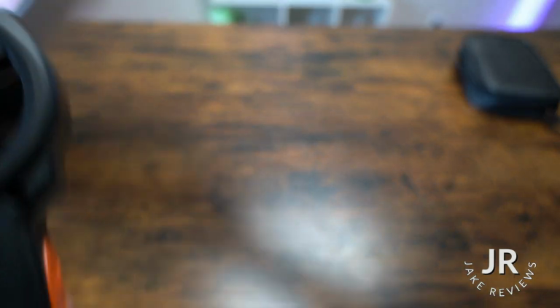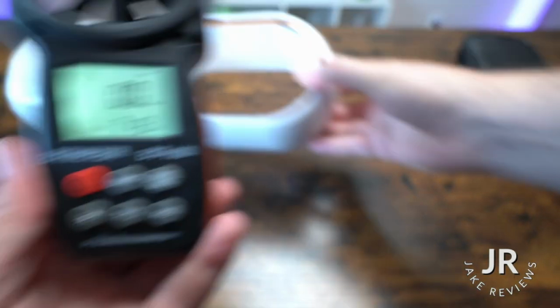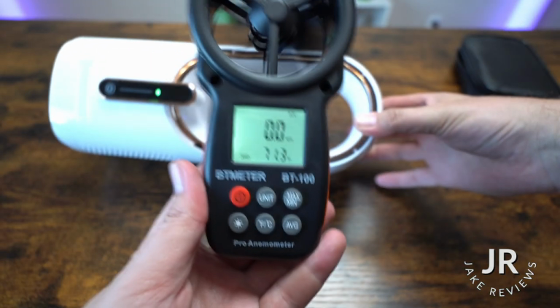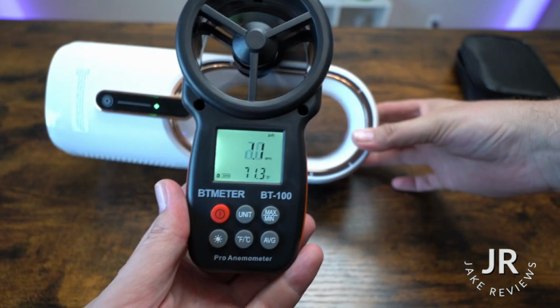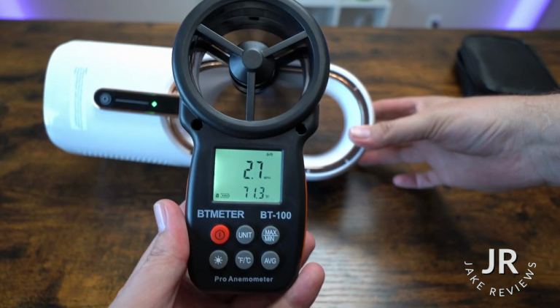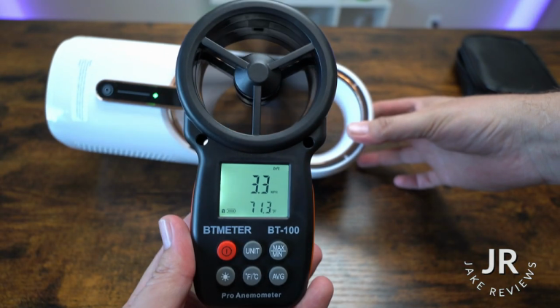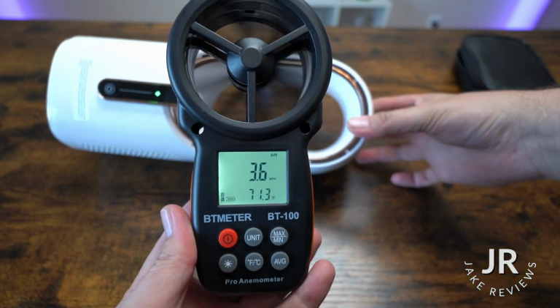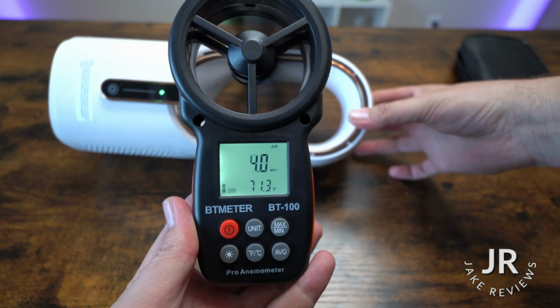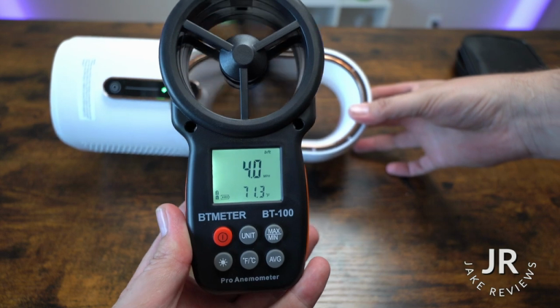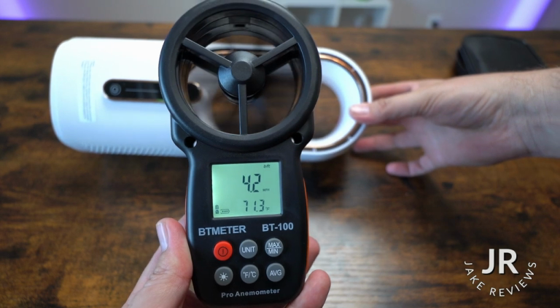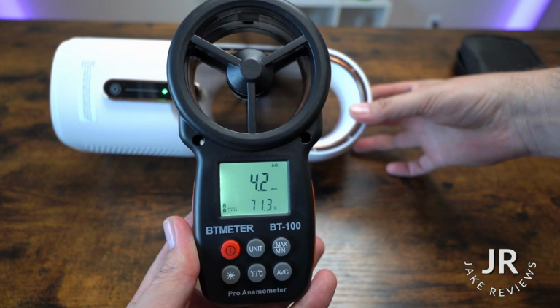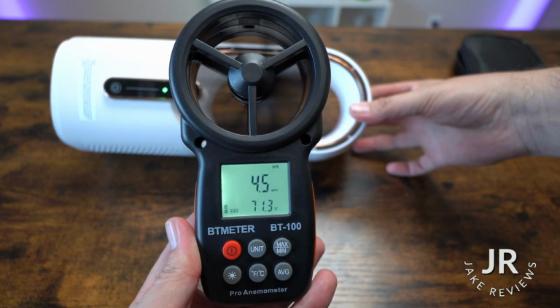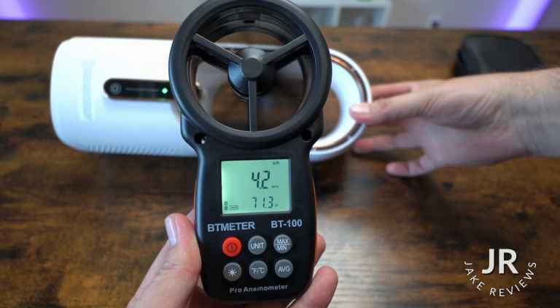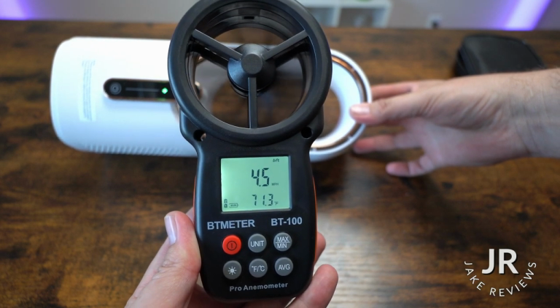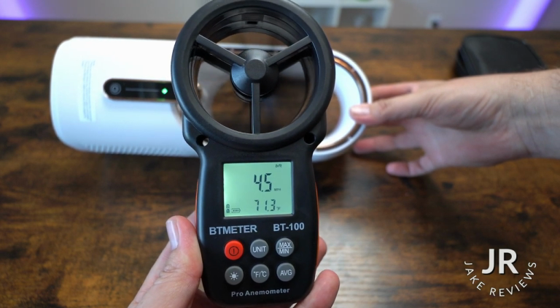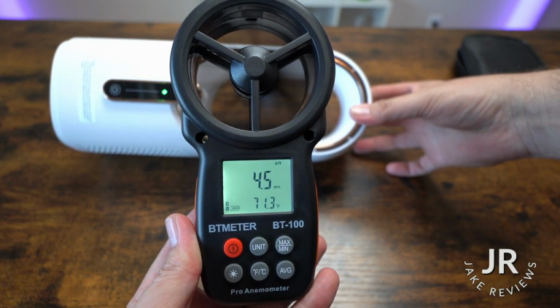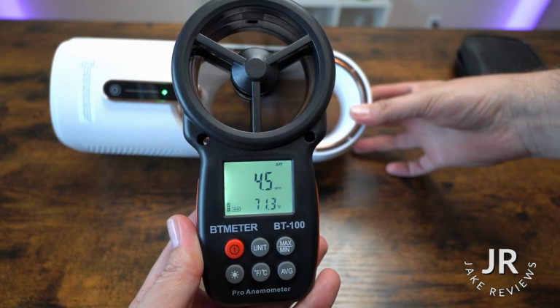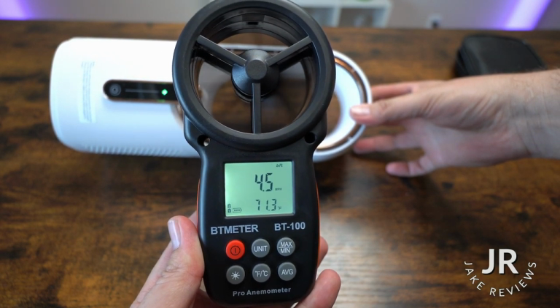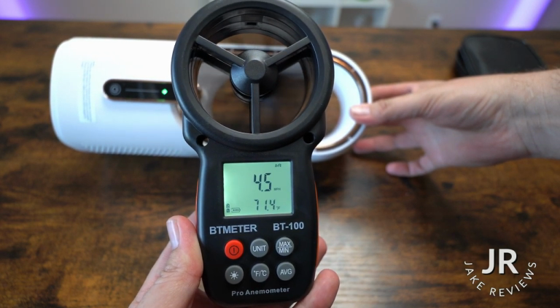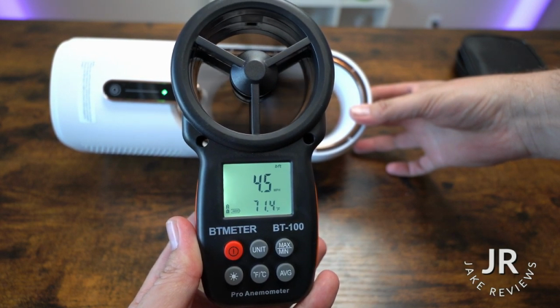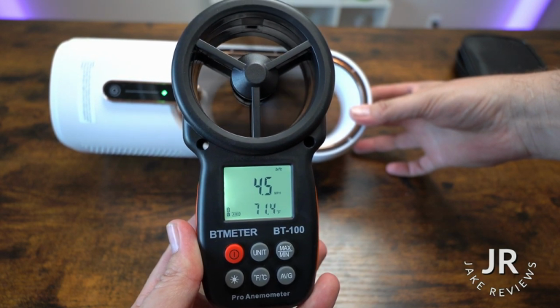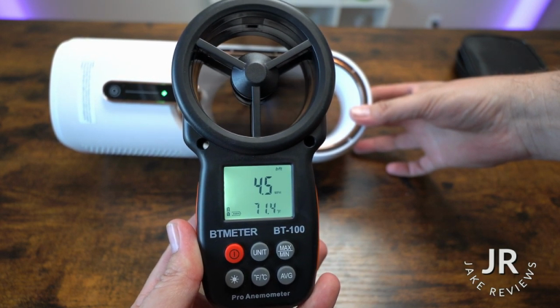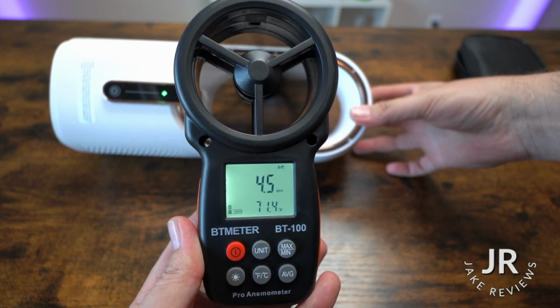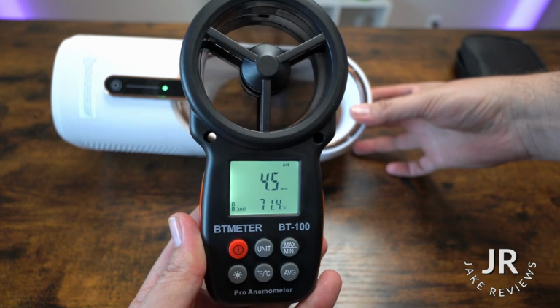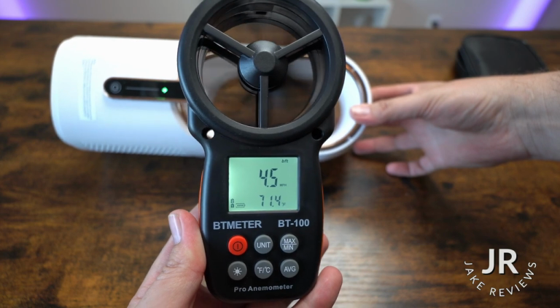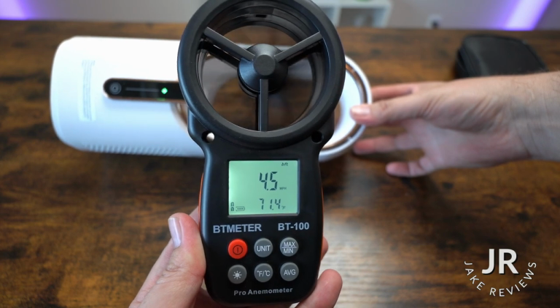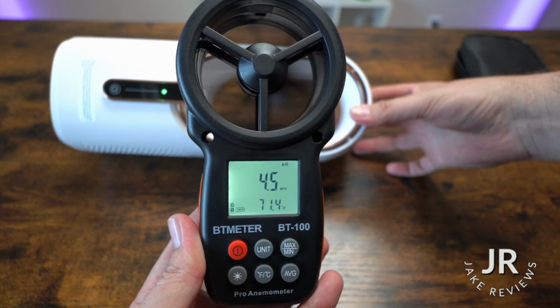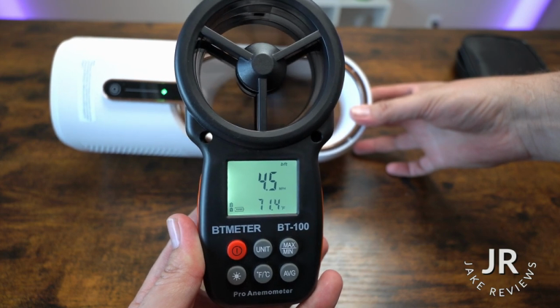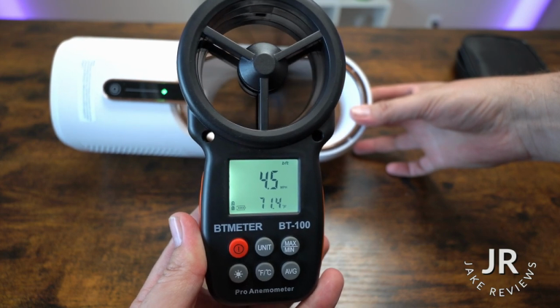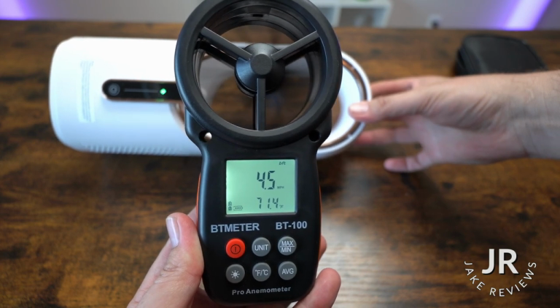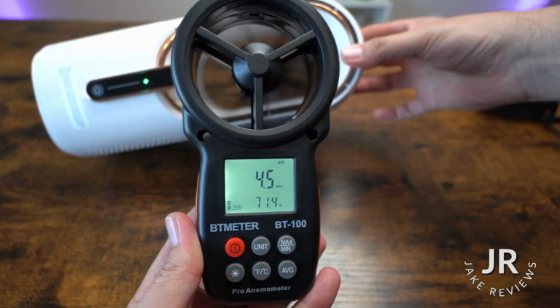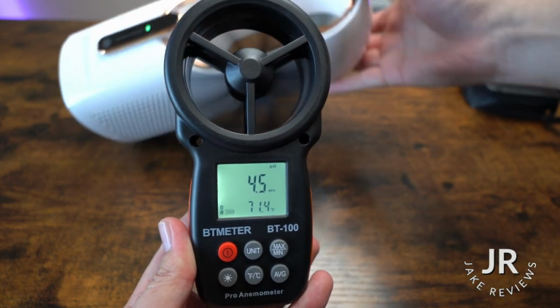If we put the fan up behind it, you'll see that it'll get up to about four and a half miles per hour. And of course, the more air that blows through — this is a small fan.